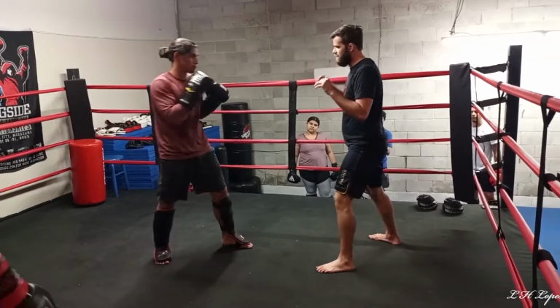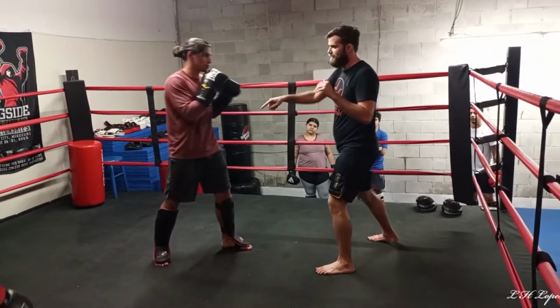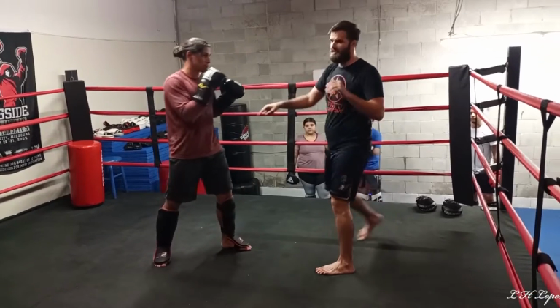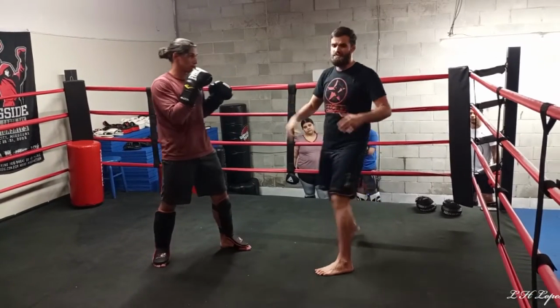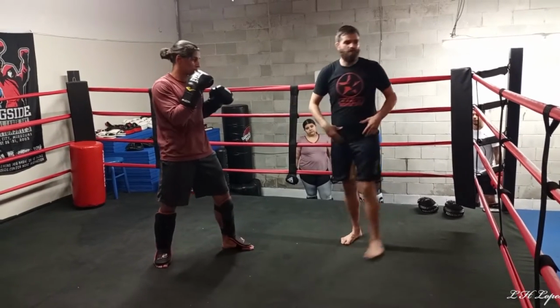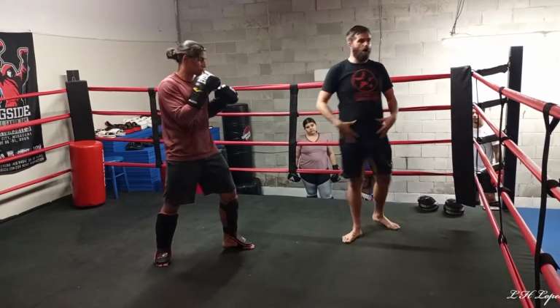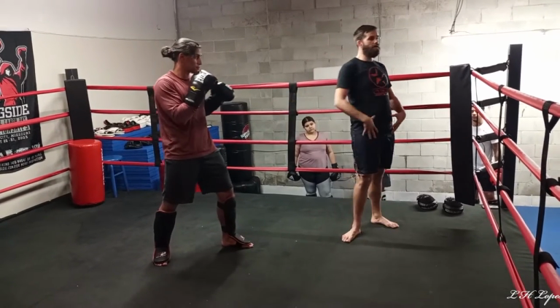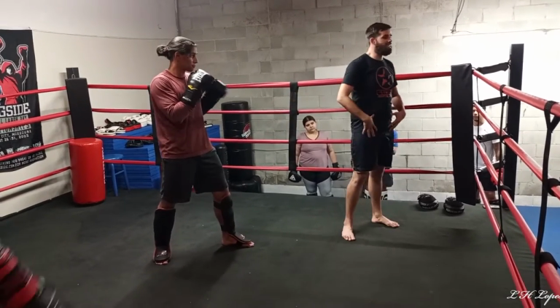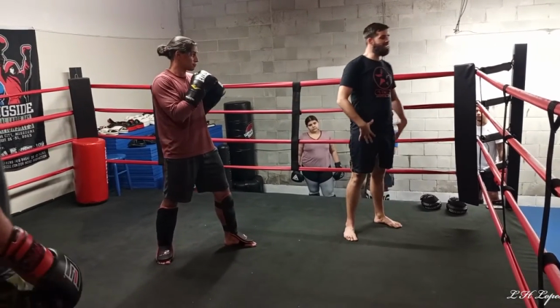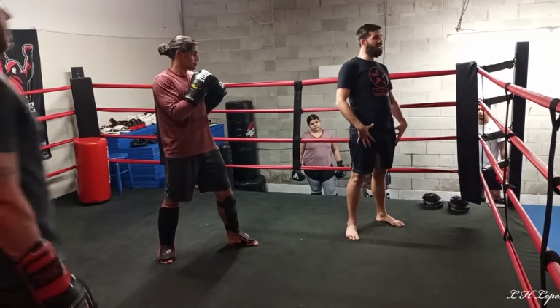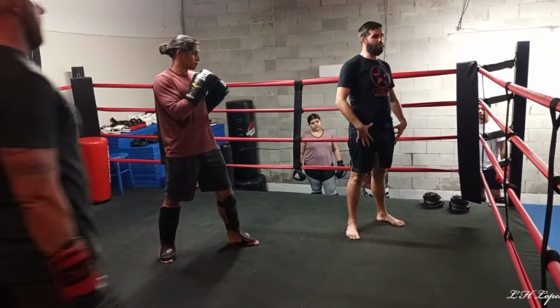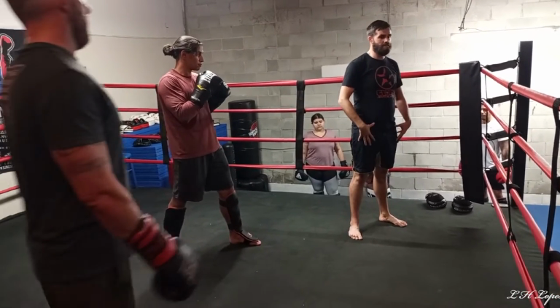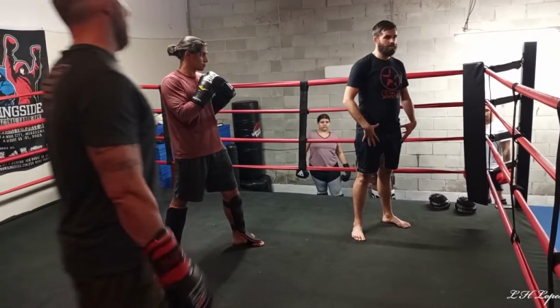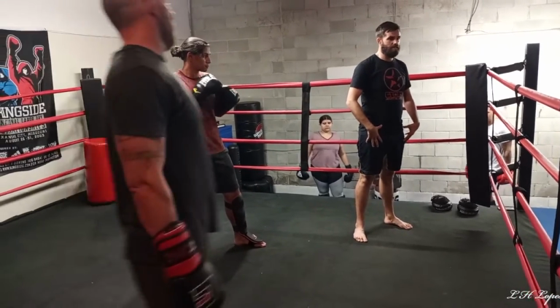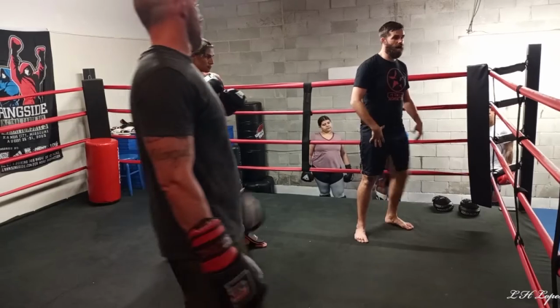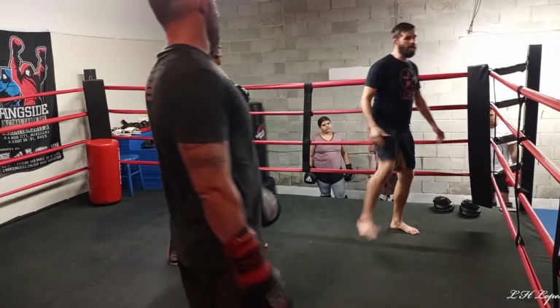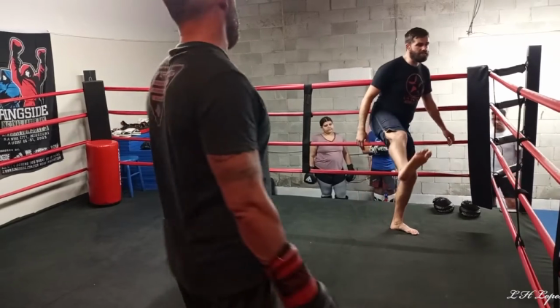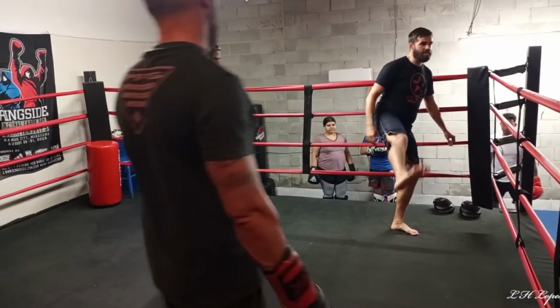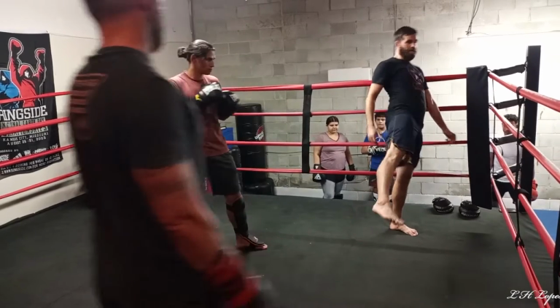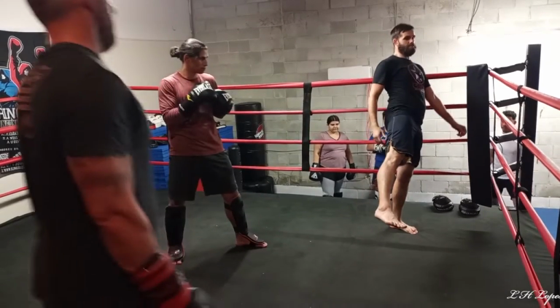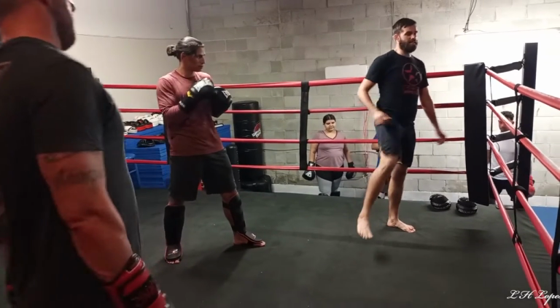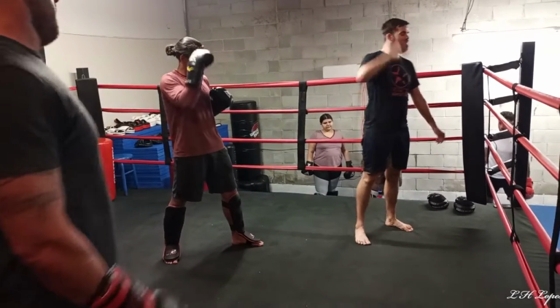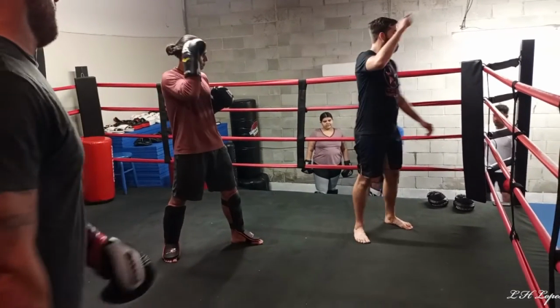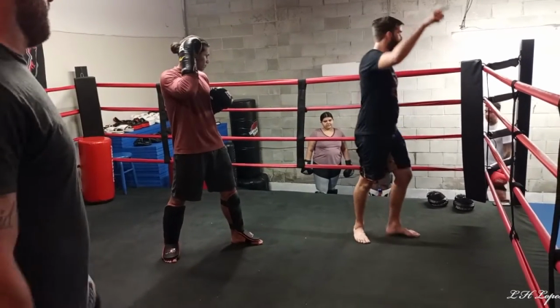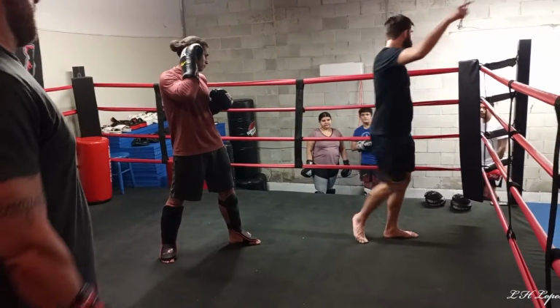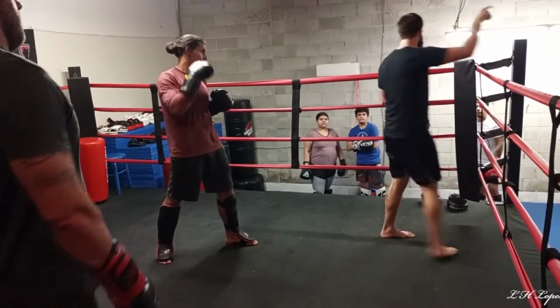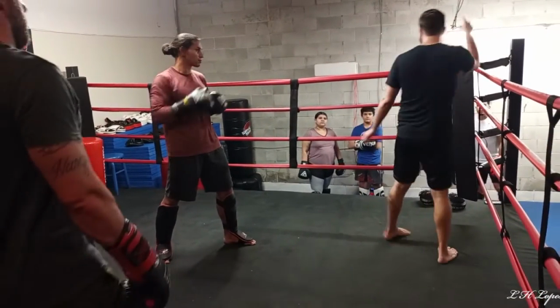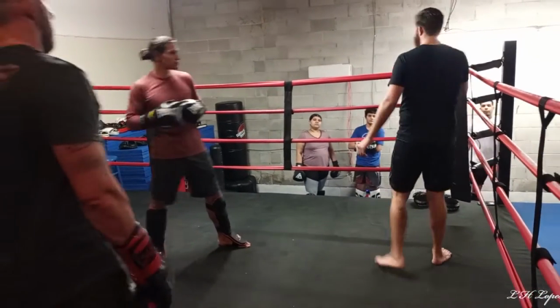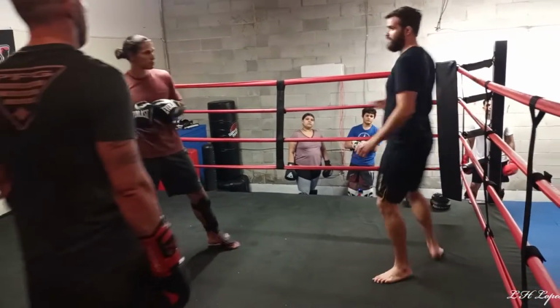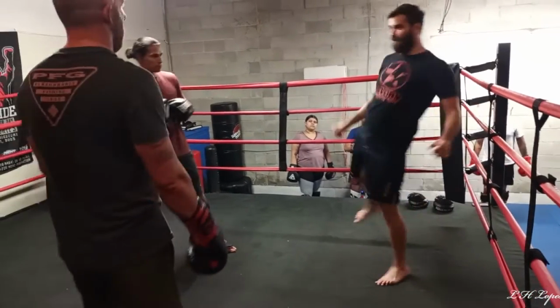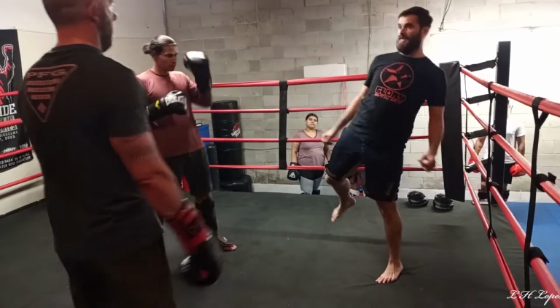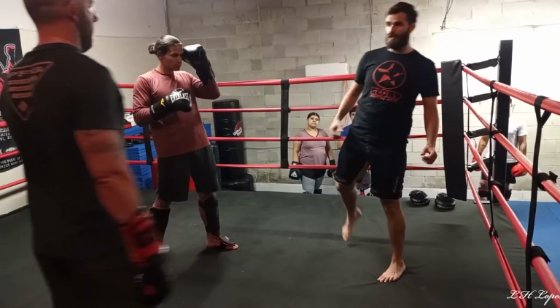Make sure you guys have long extended hips. Not legs — hips. That was the point of that catch-the-kick drill. Force your hips open.